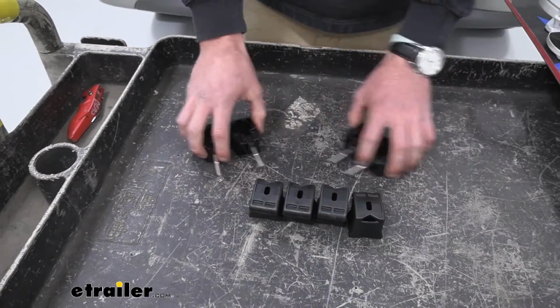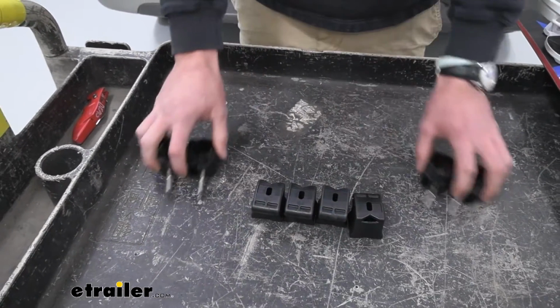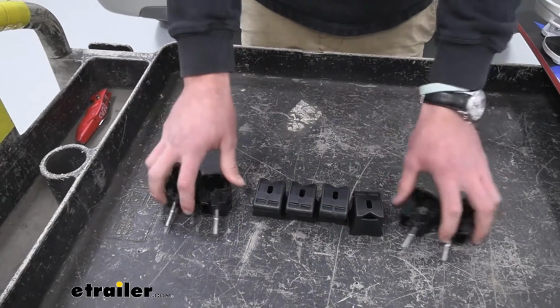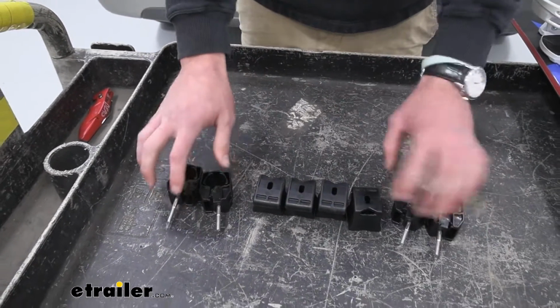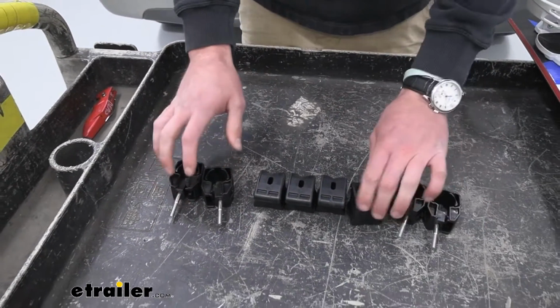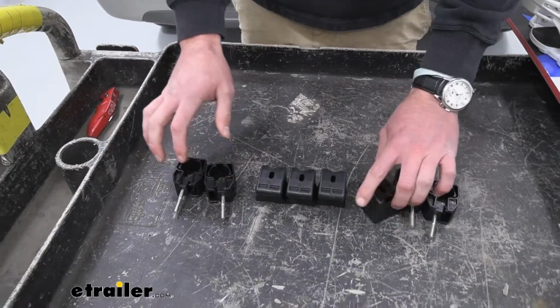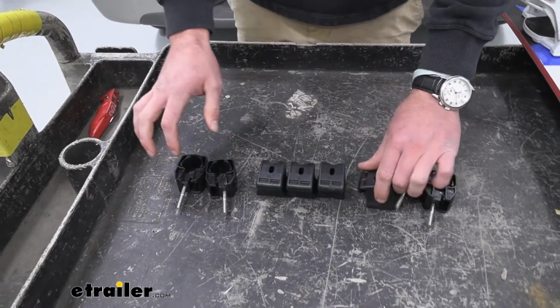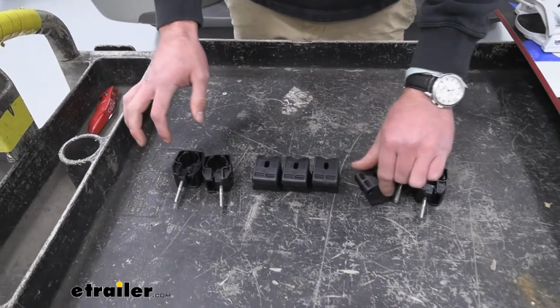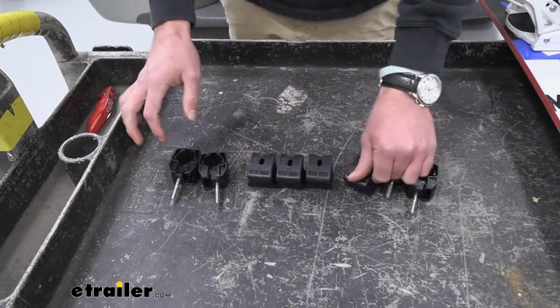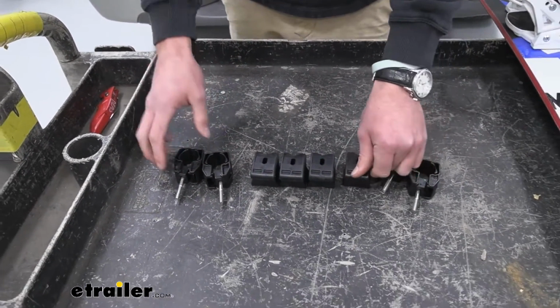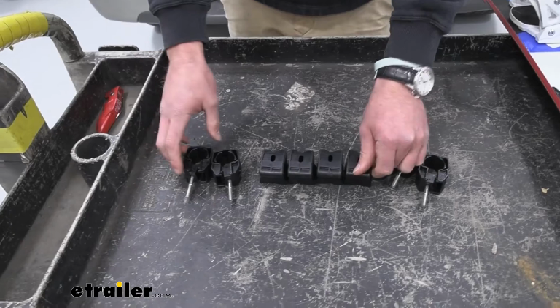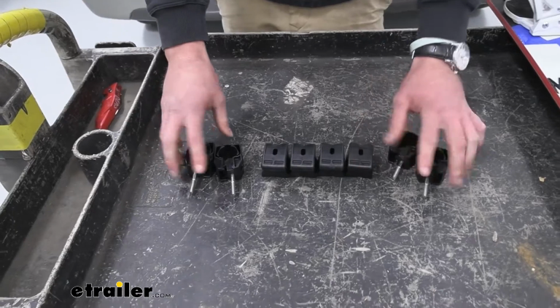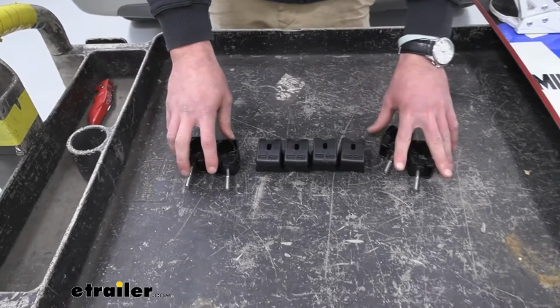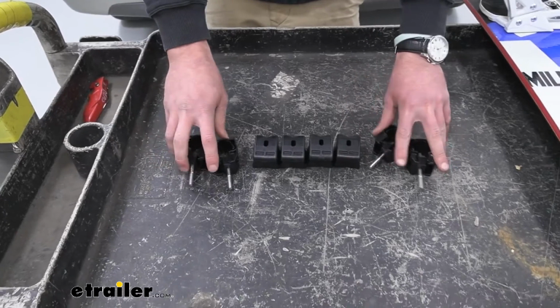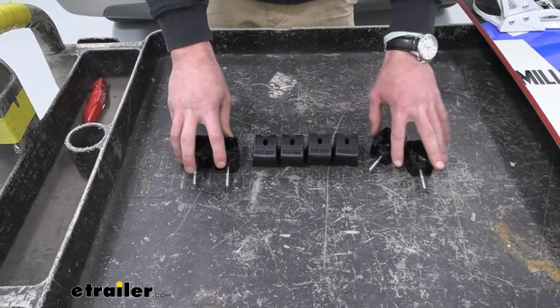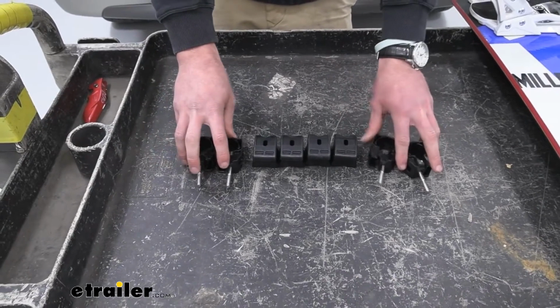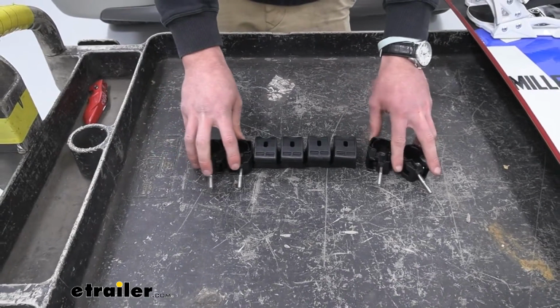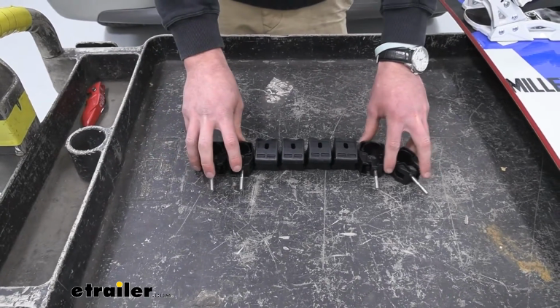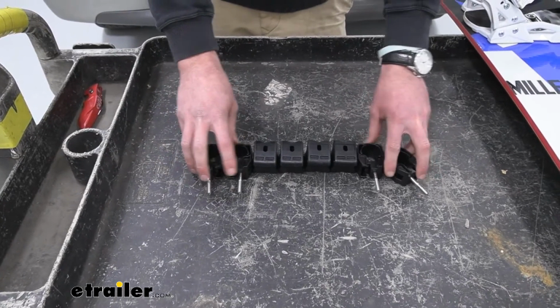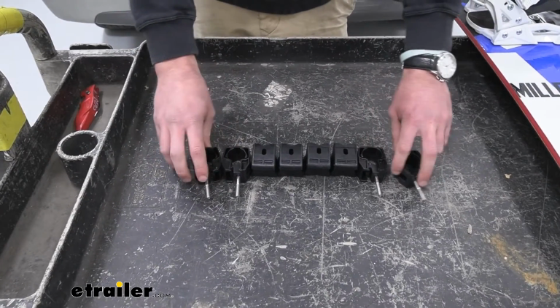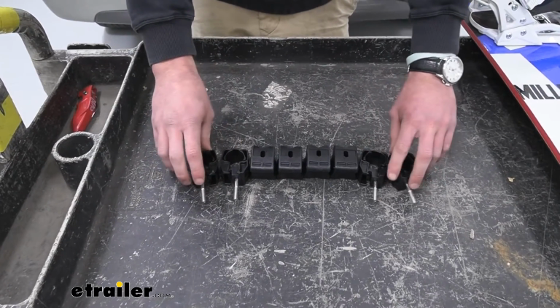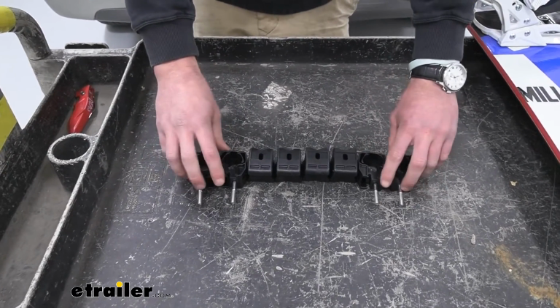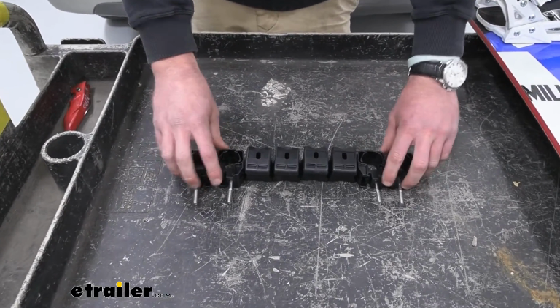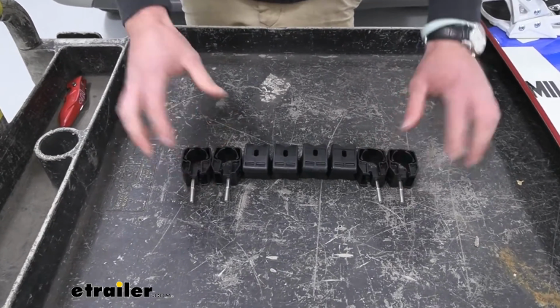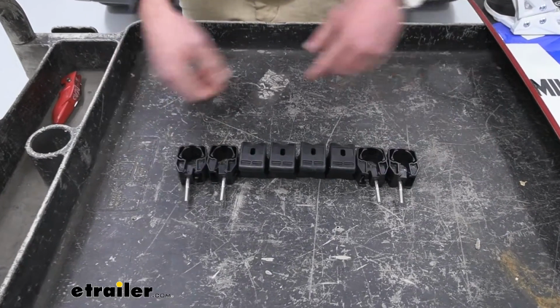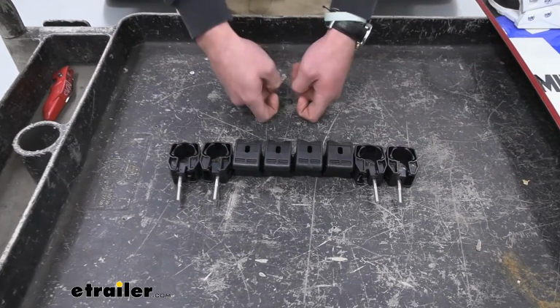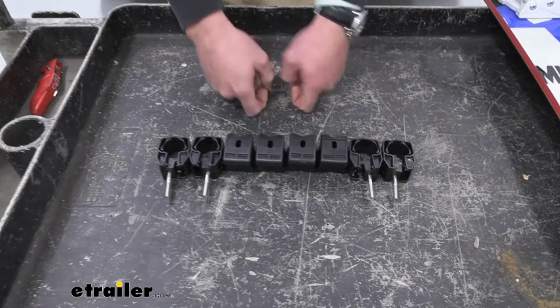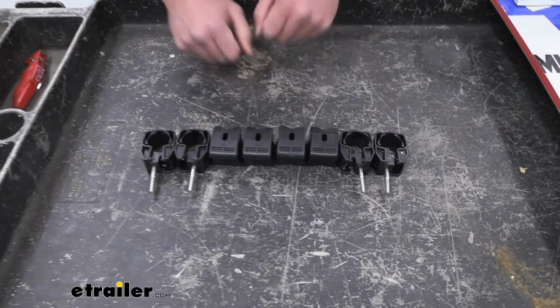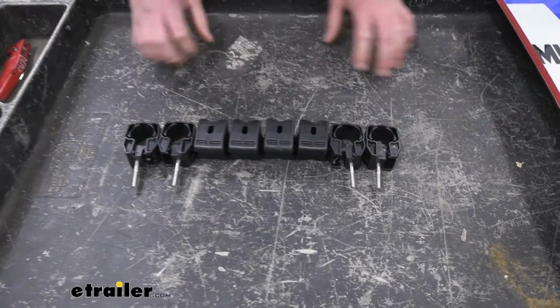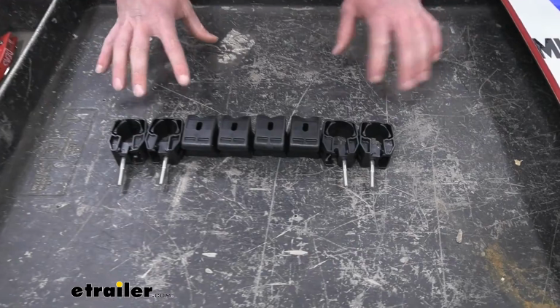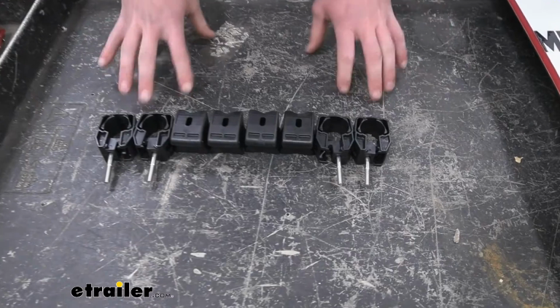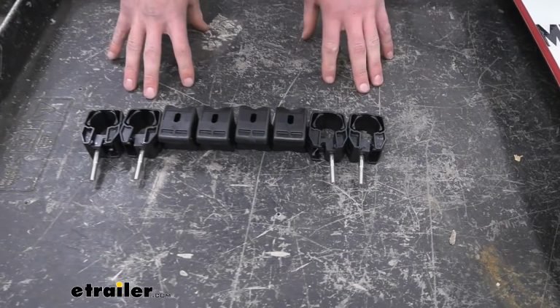If you're wanting to know if this is going to work for you — yes. If you have the Fat Cat it's going to work, because it's literally the same exact part that comes in the box when you grab it.